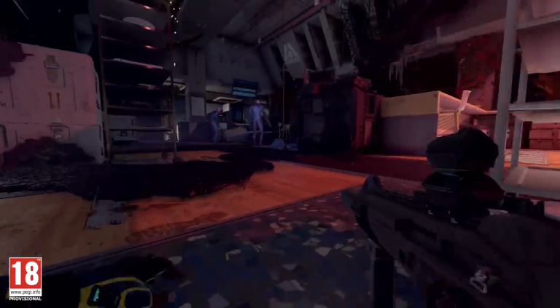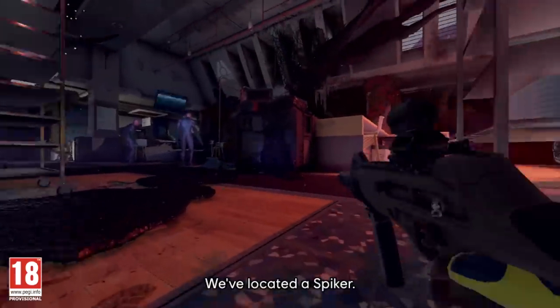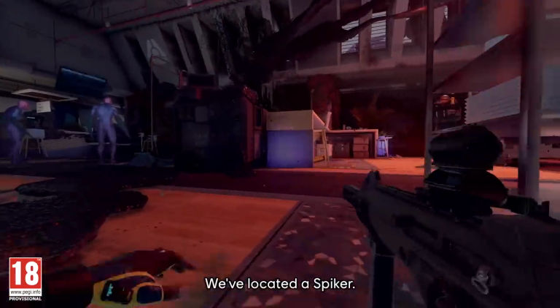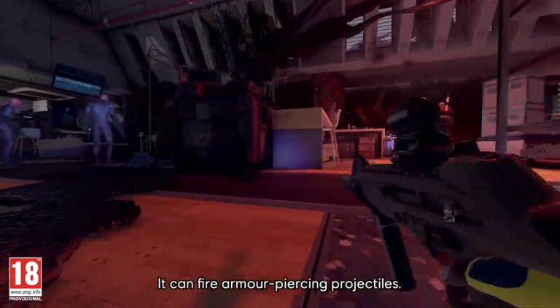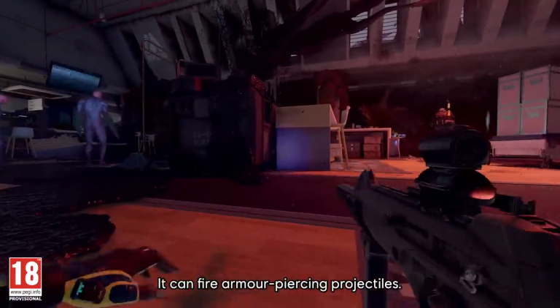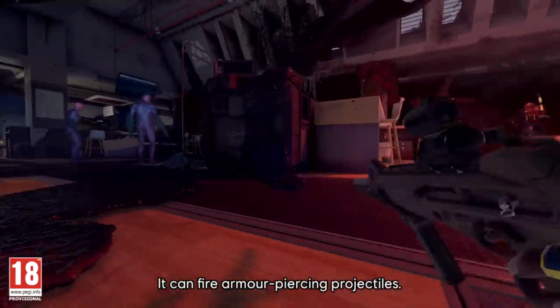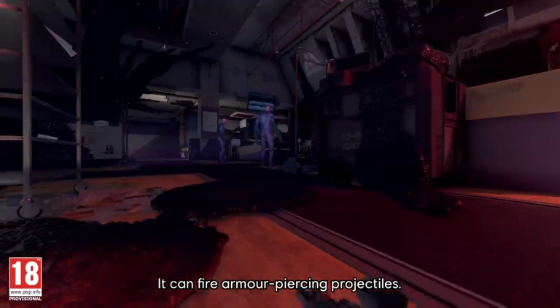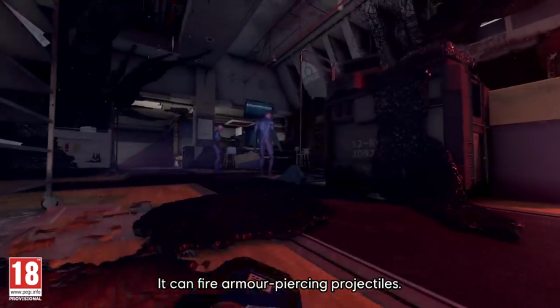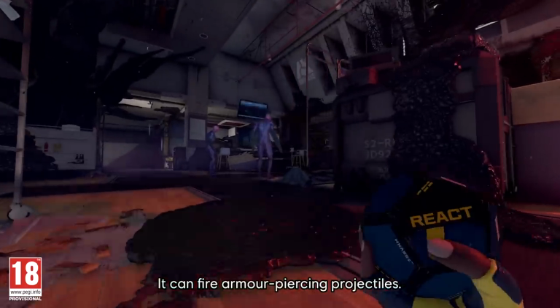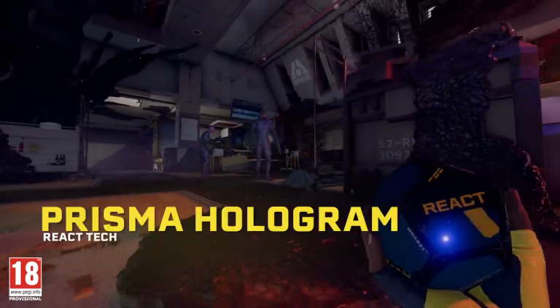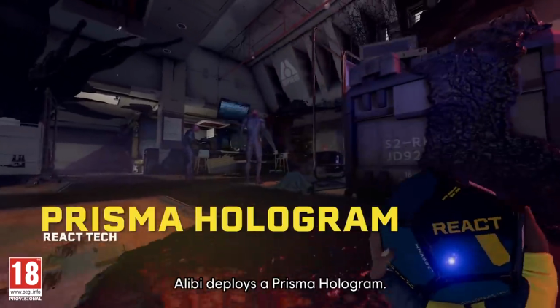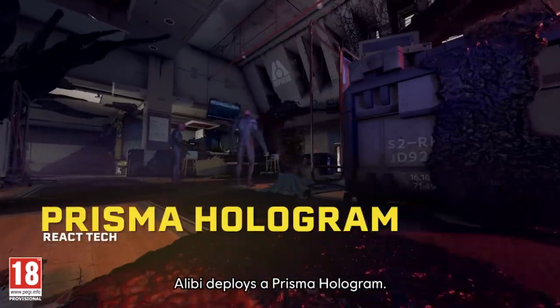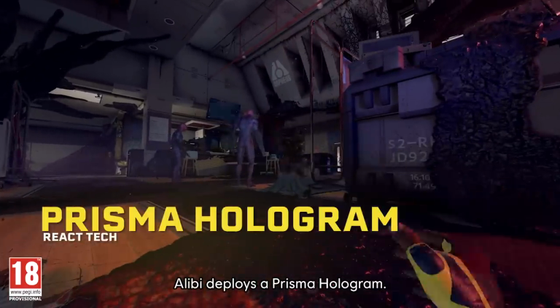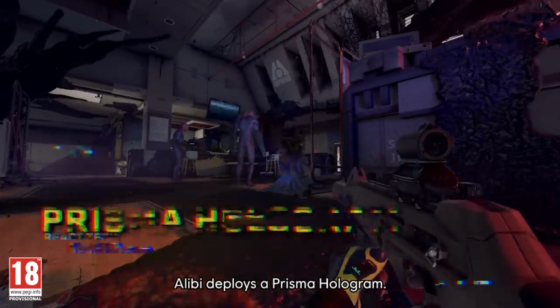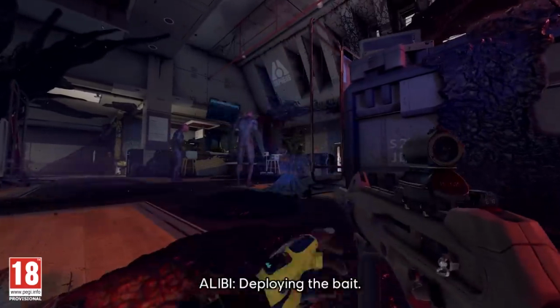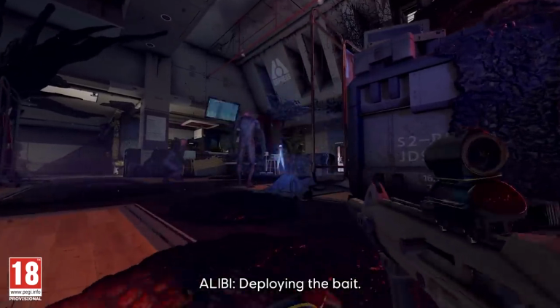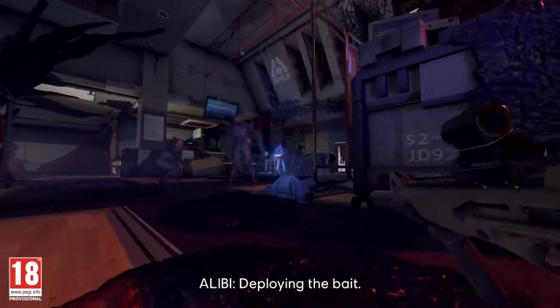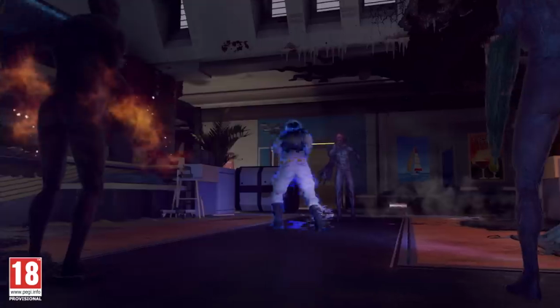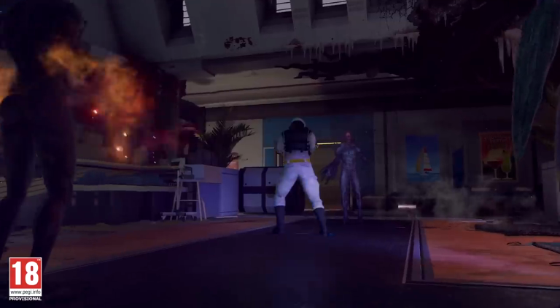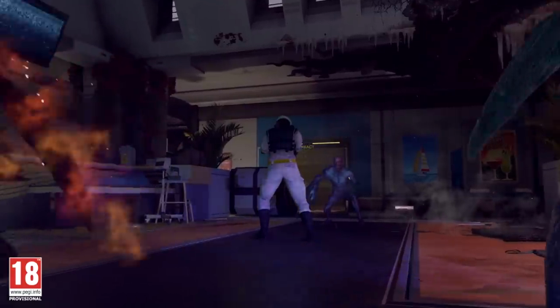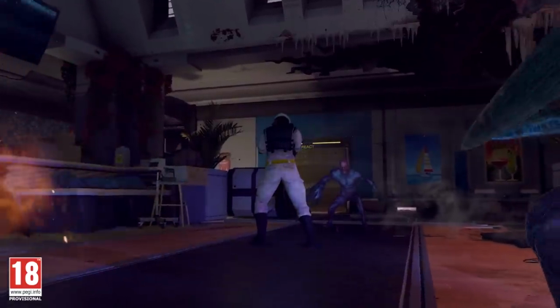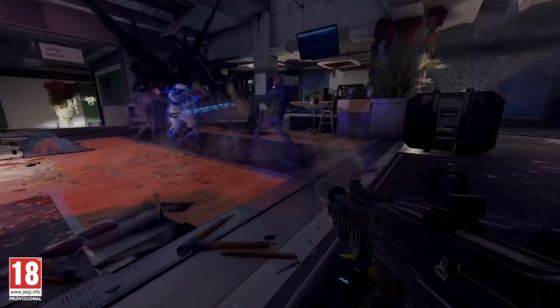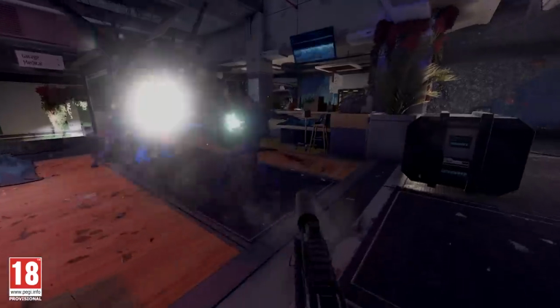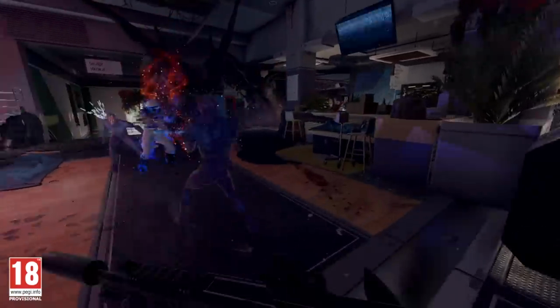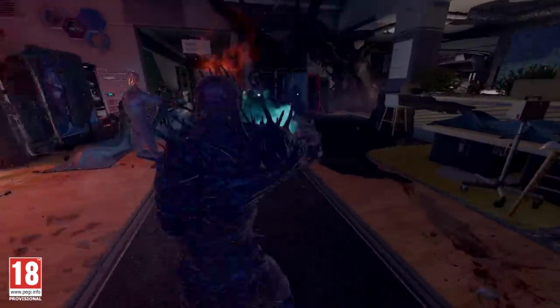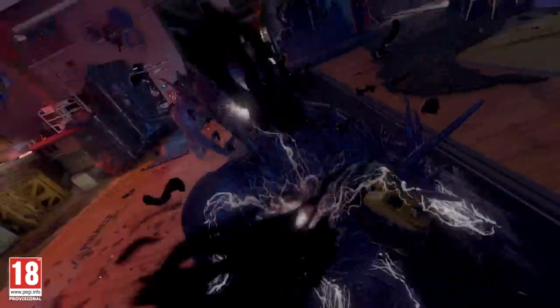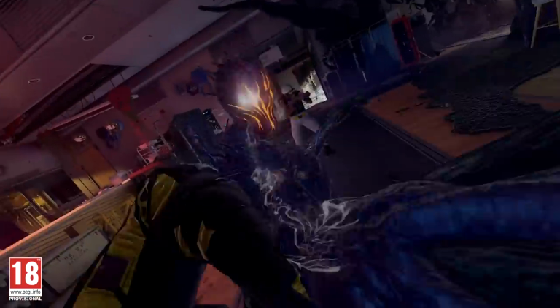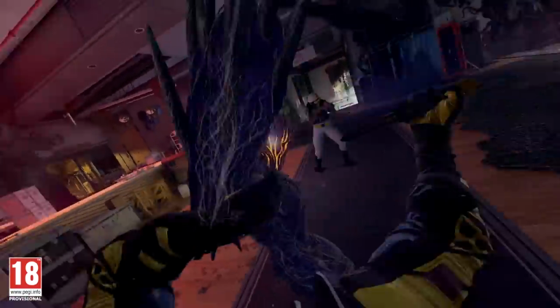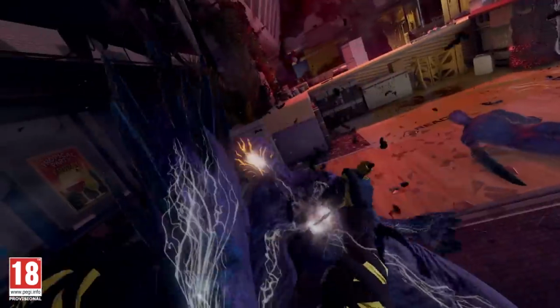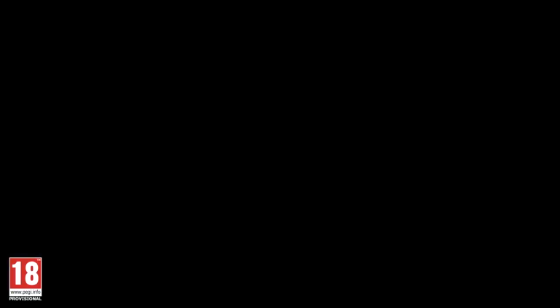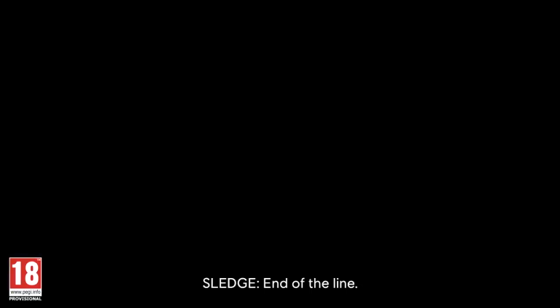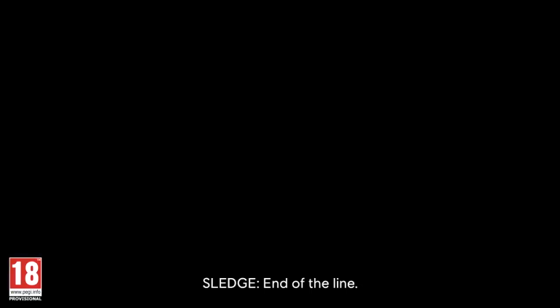We've located a spiker — it can fire armor-piercing projectiles. Alibi deploys a Prisma hologram as bait. End of the line.